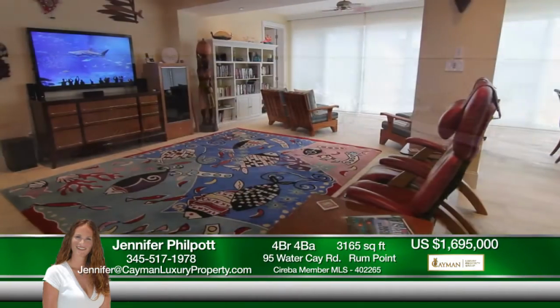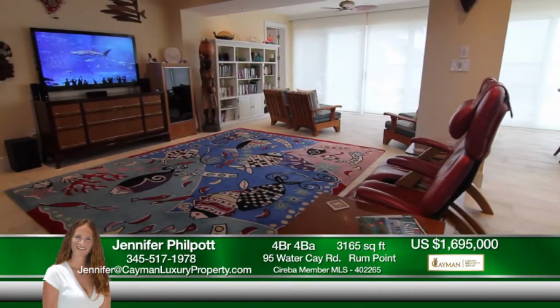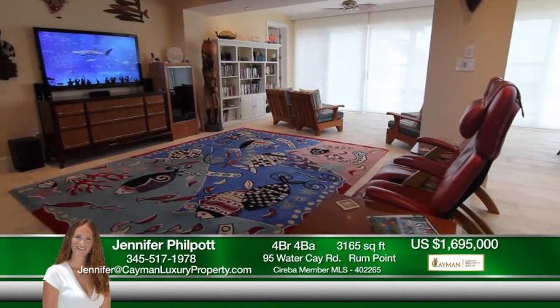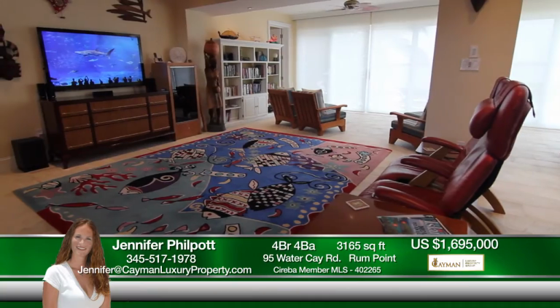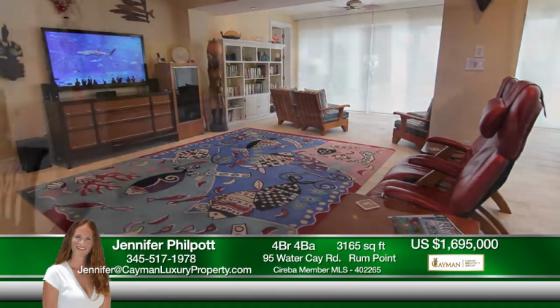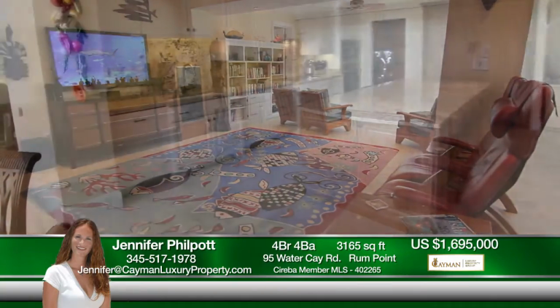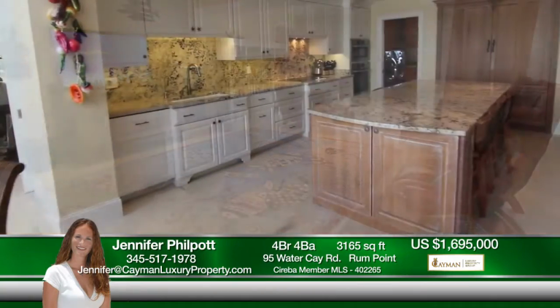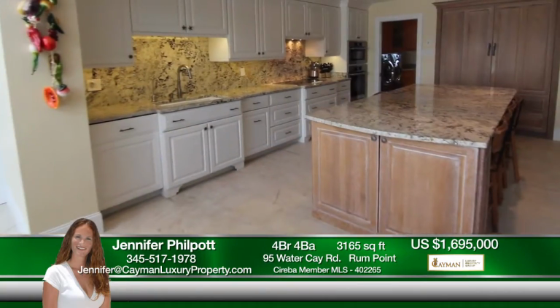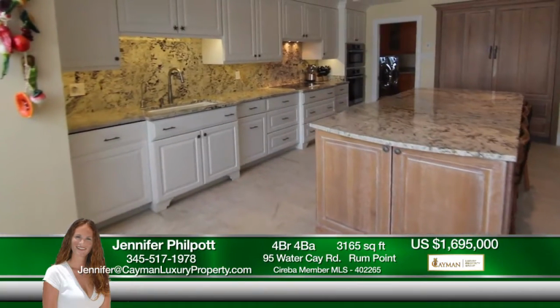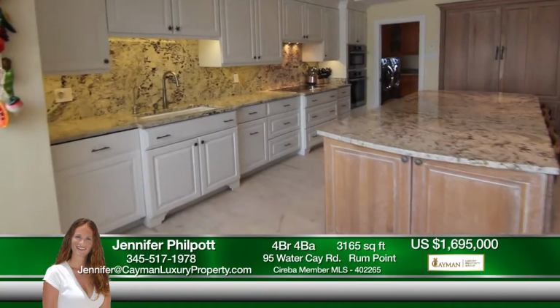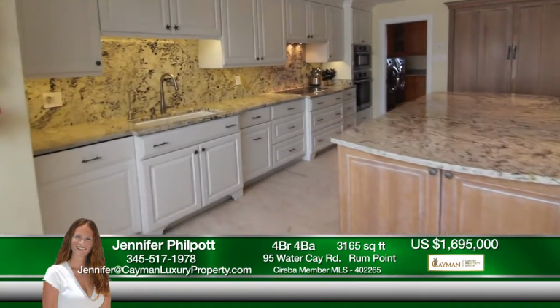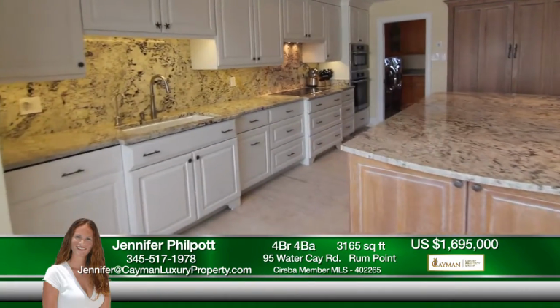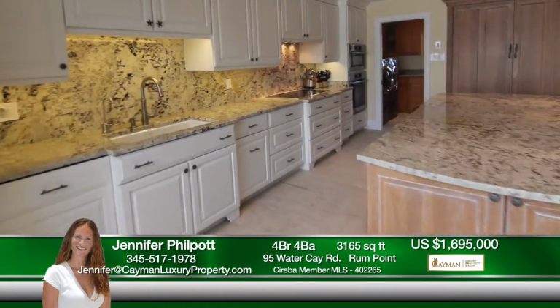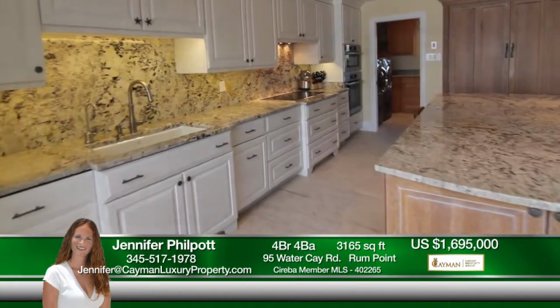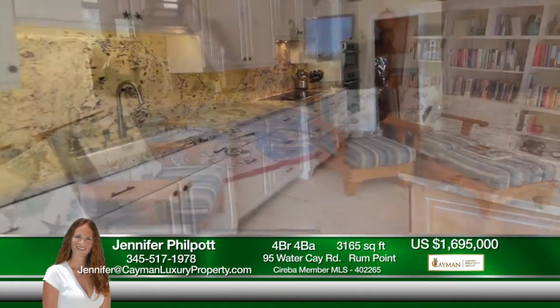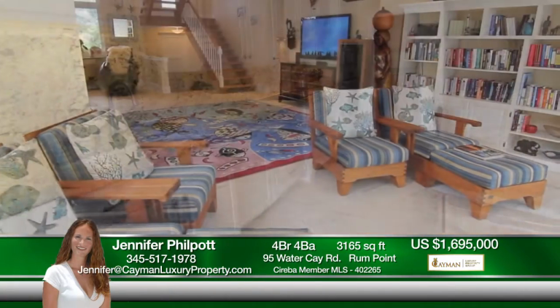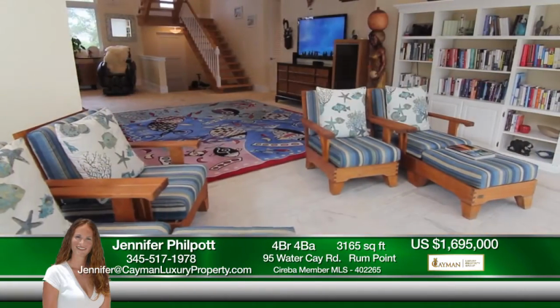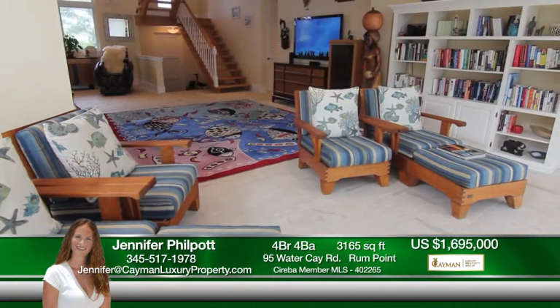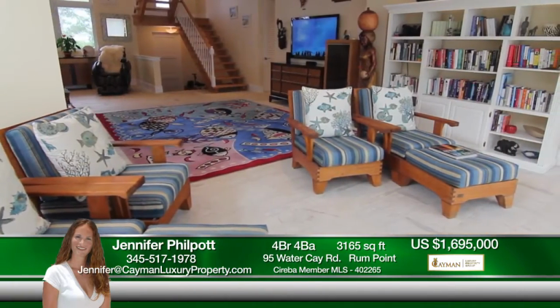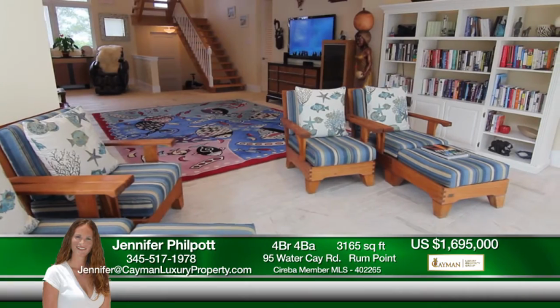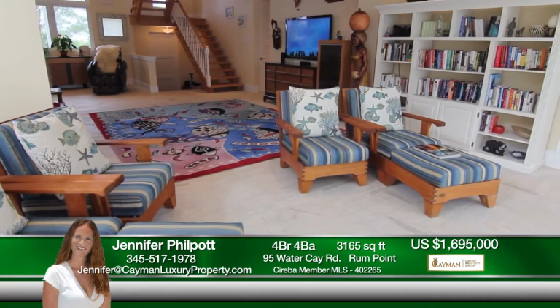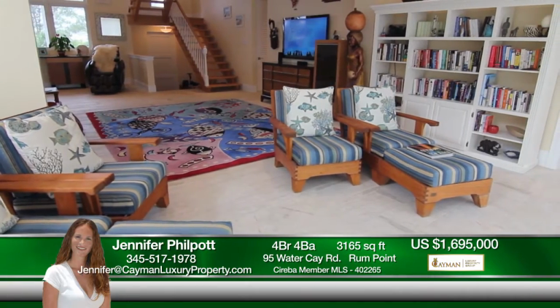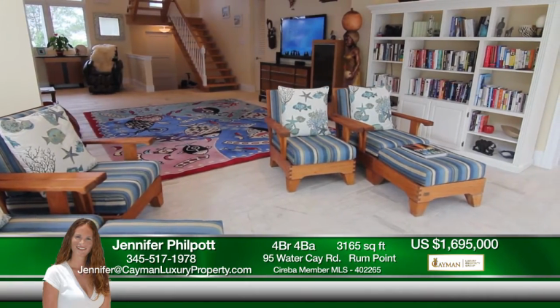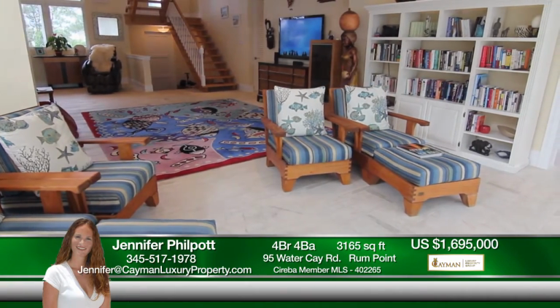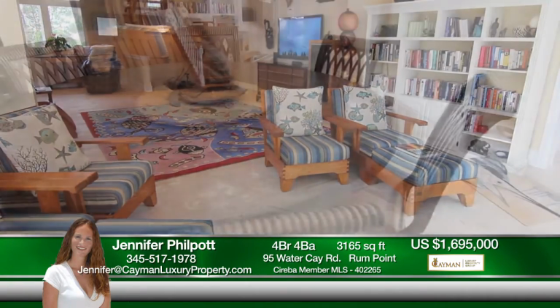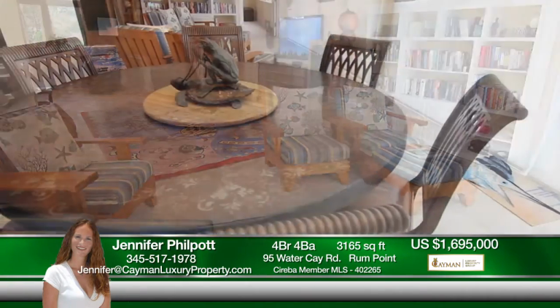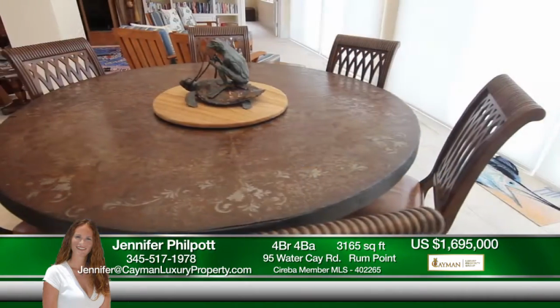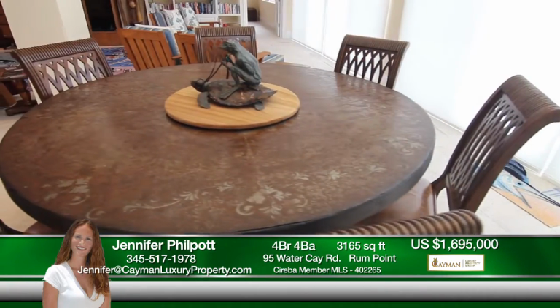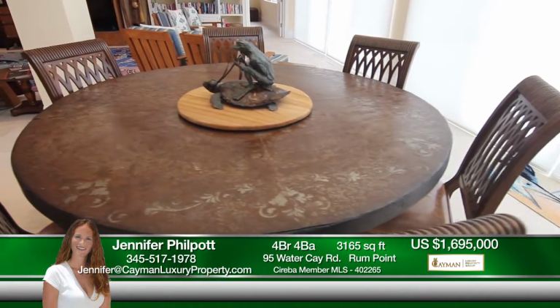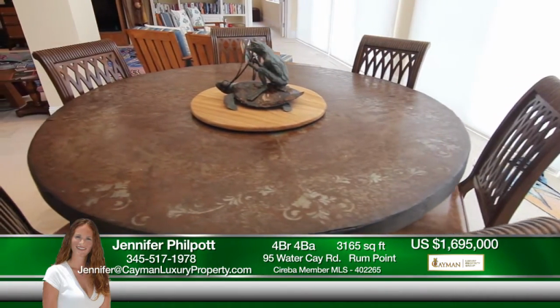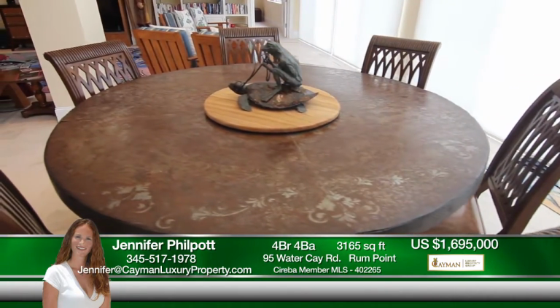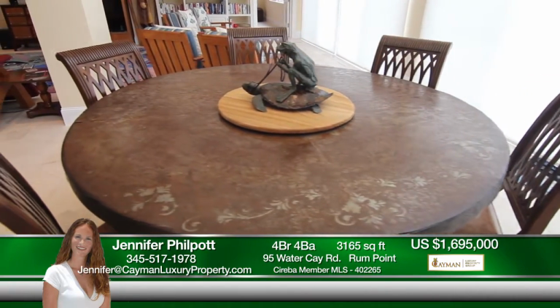No expense was spared. This home was updated with the highest quality finishes, and extensive renovations were completed in 2012 from top to bottom. Come check it out today!